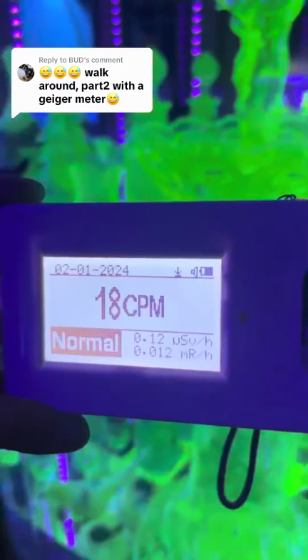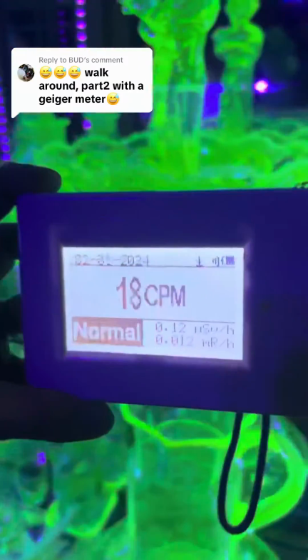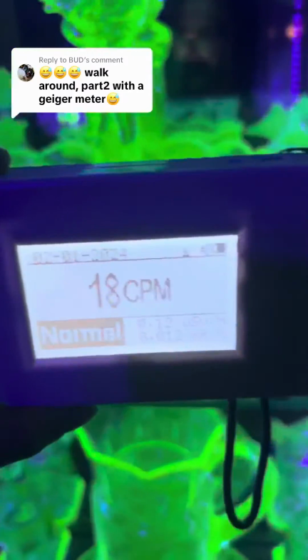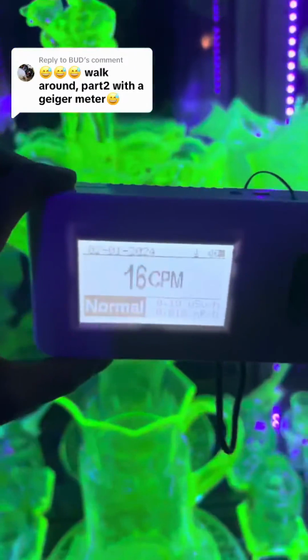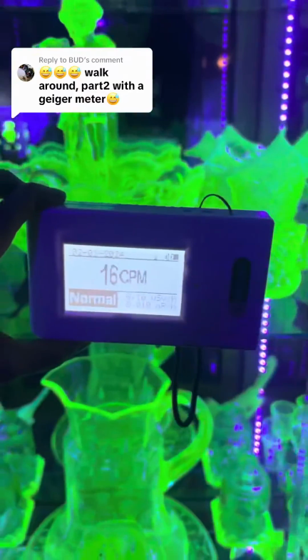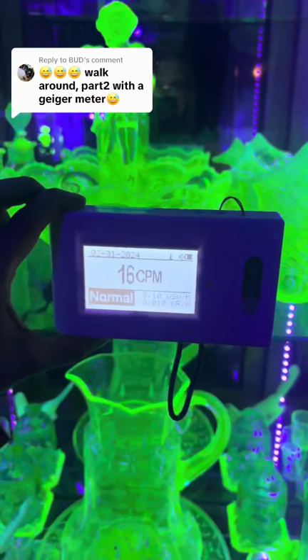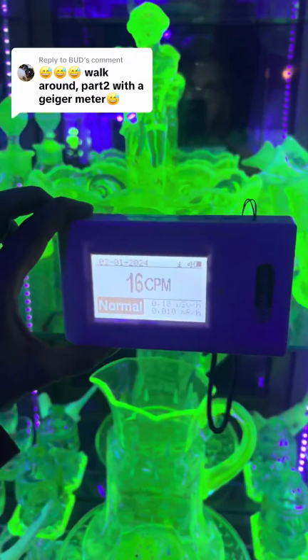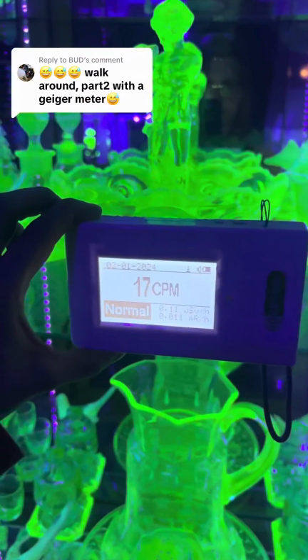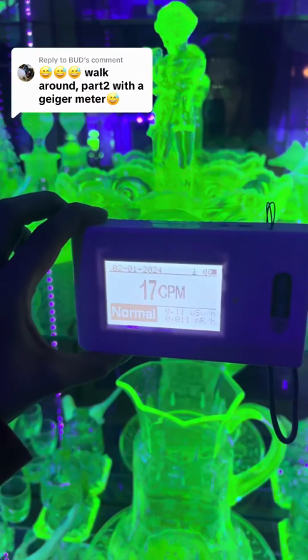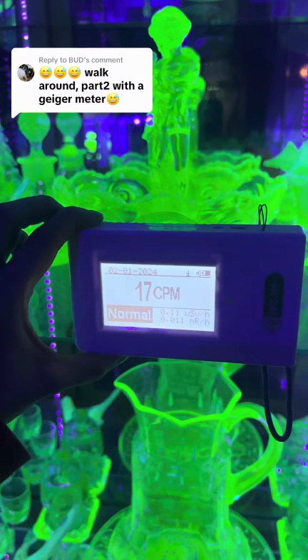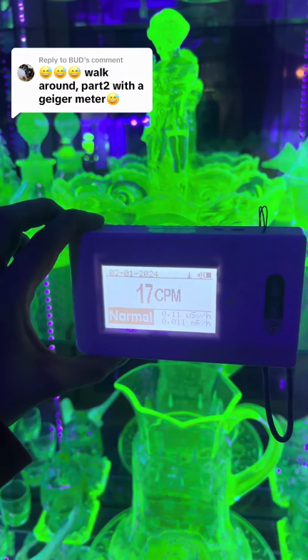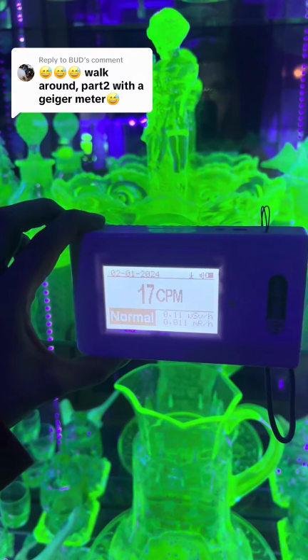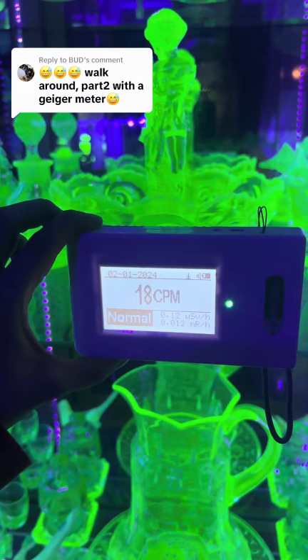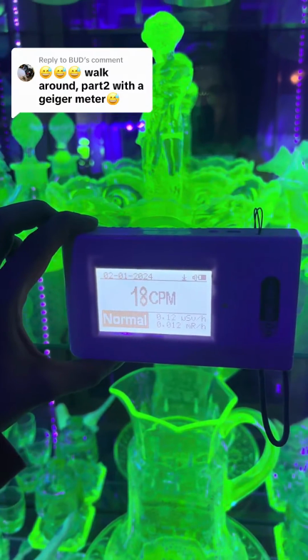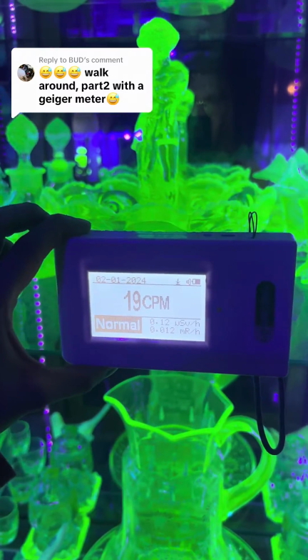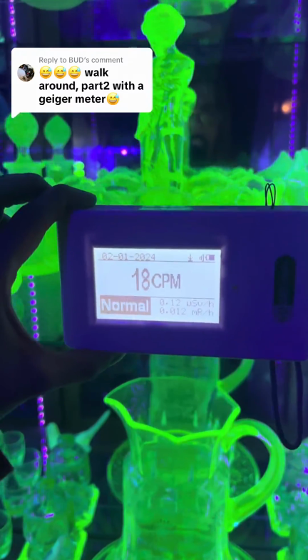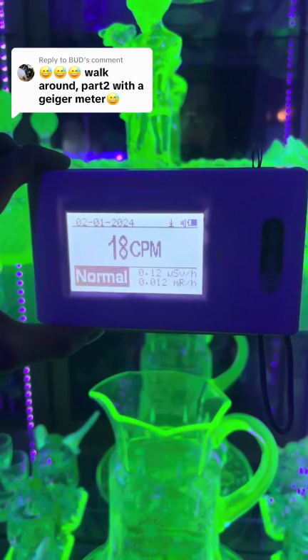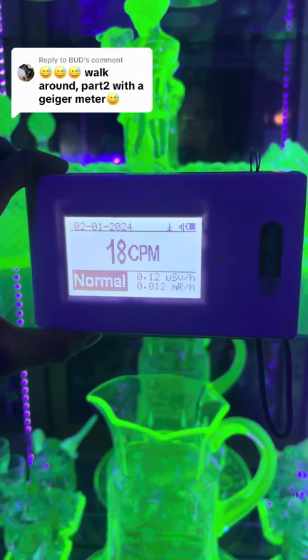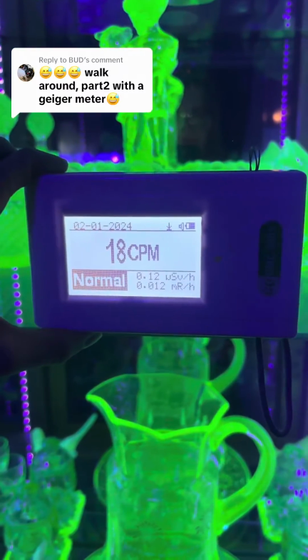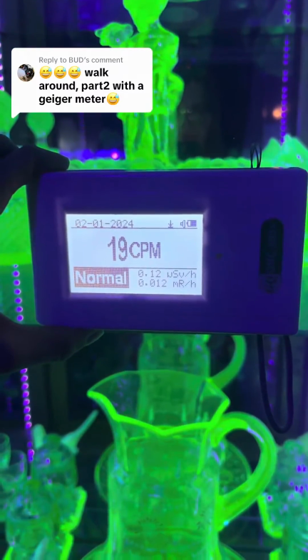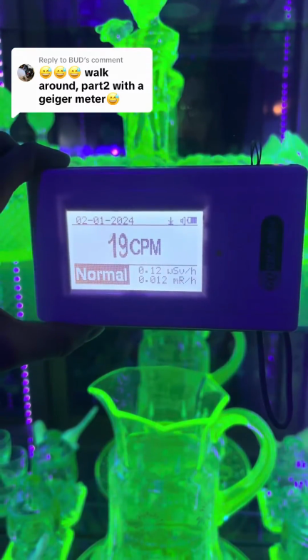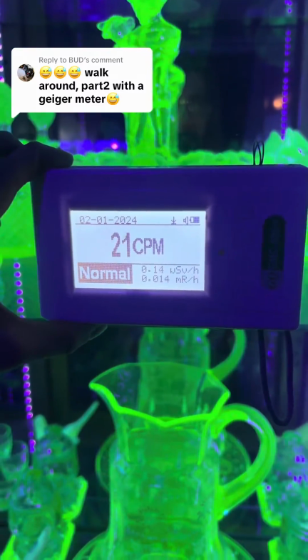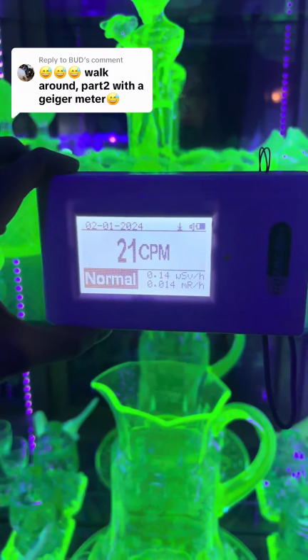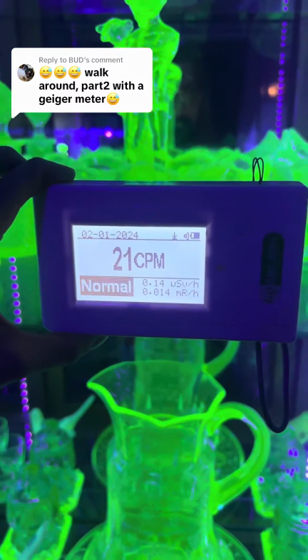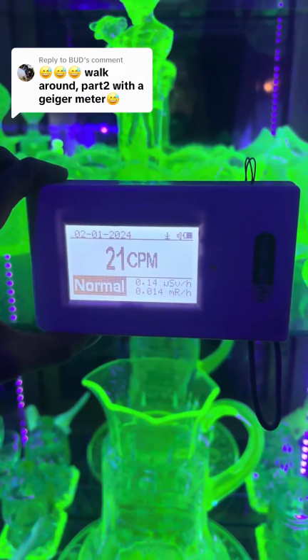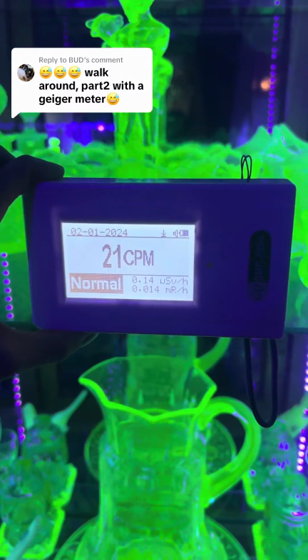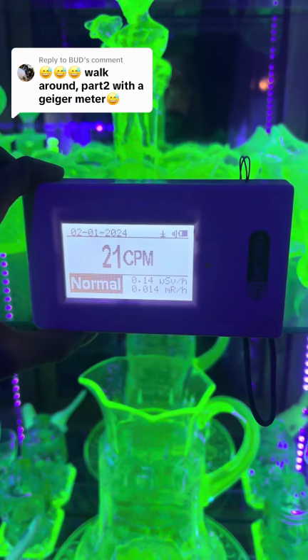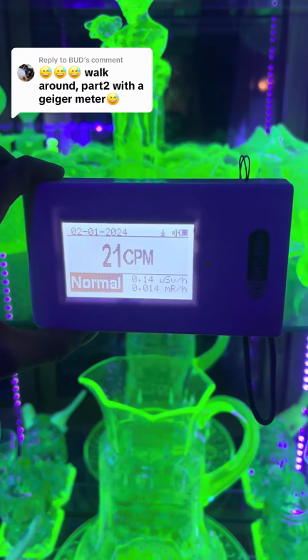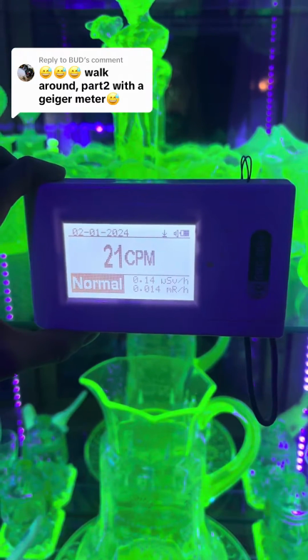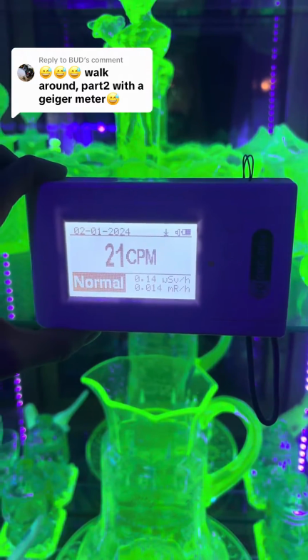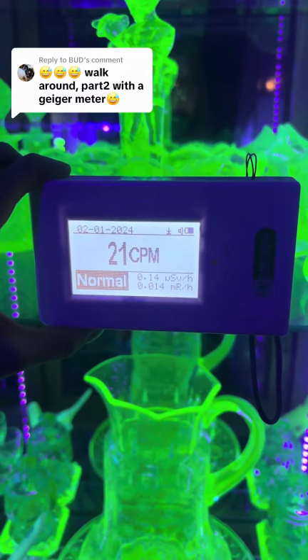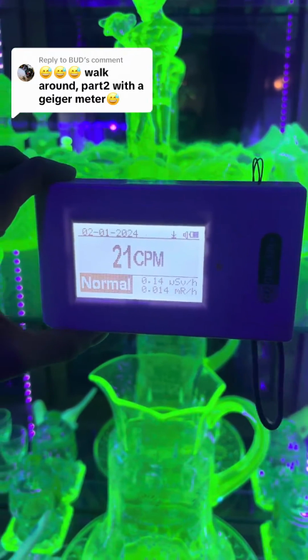But to be fully transparent, this Geiger counter does not detect alpha radiation, which is the main source of radiation produced by uranium glass.